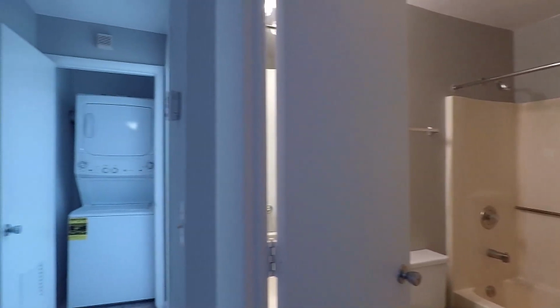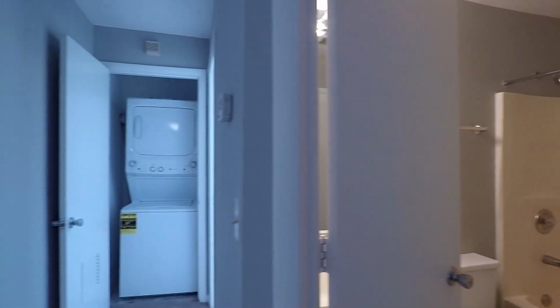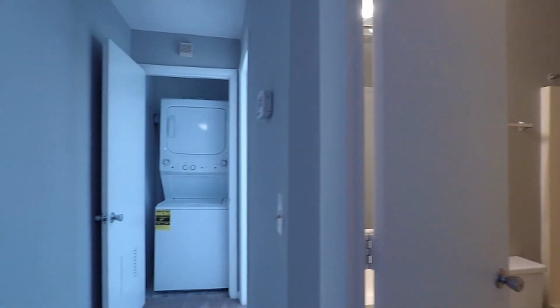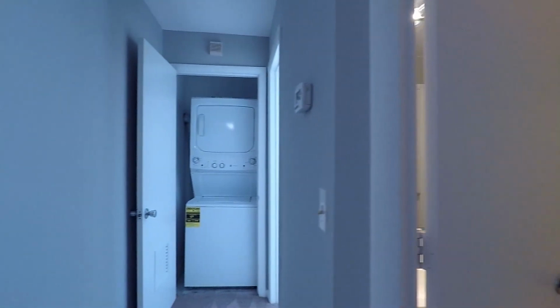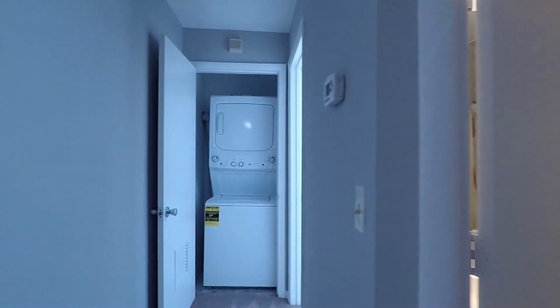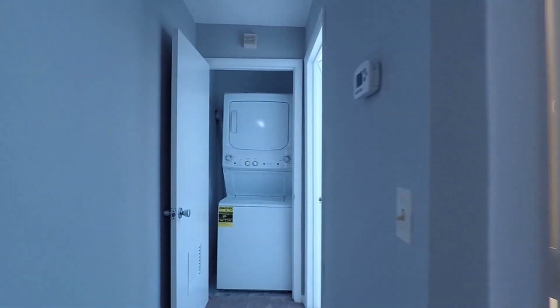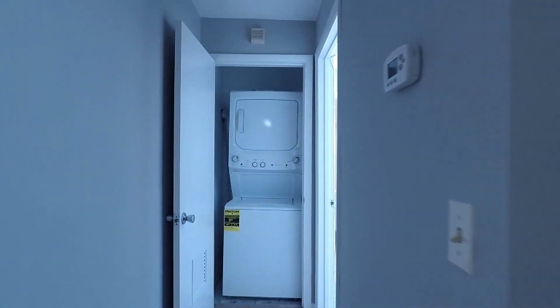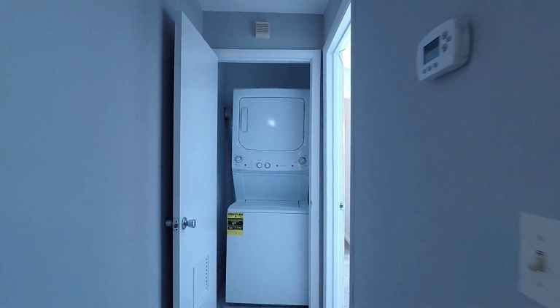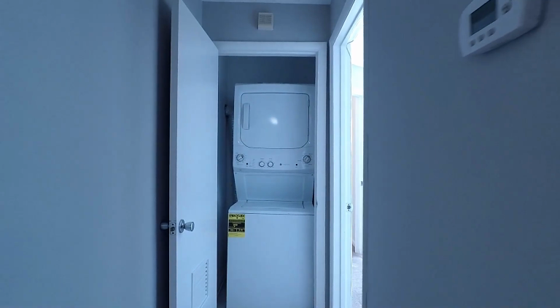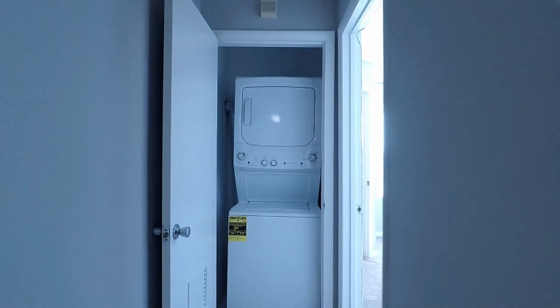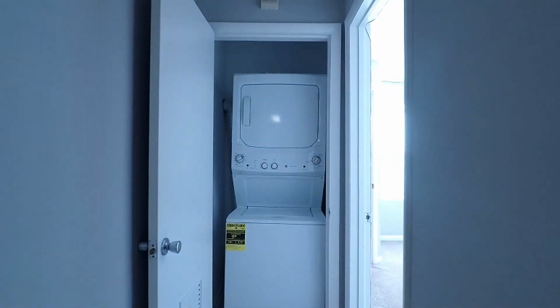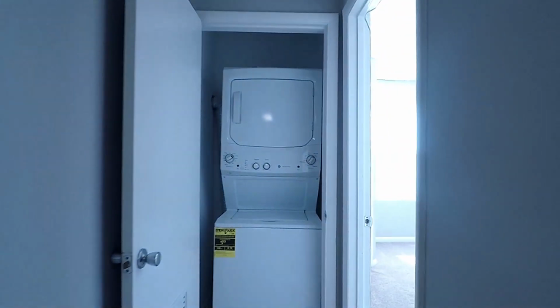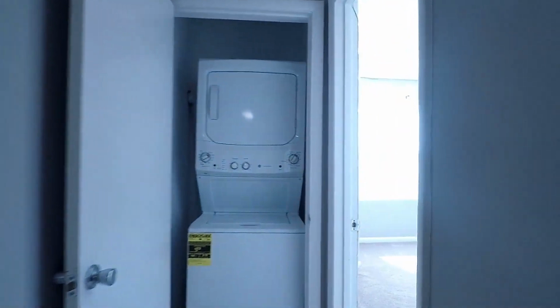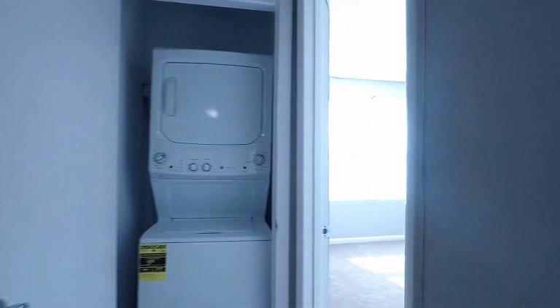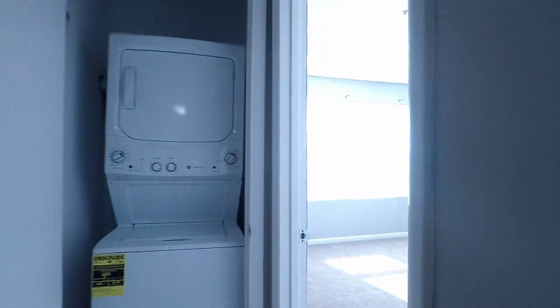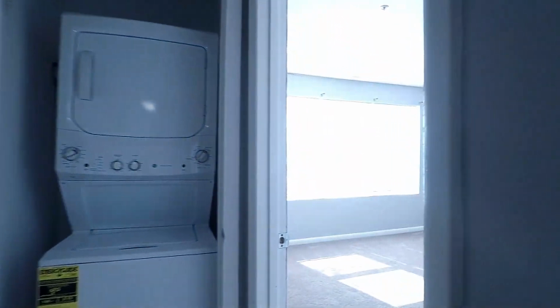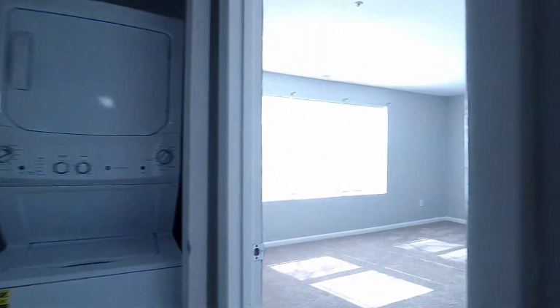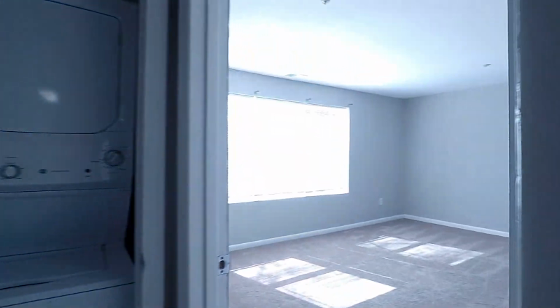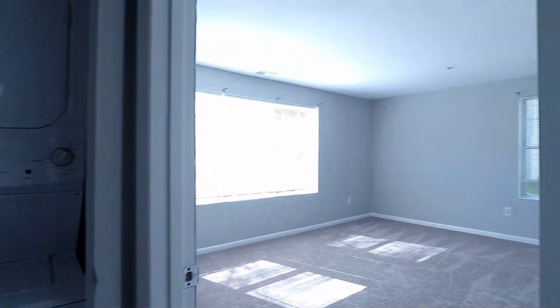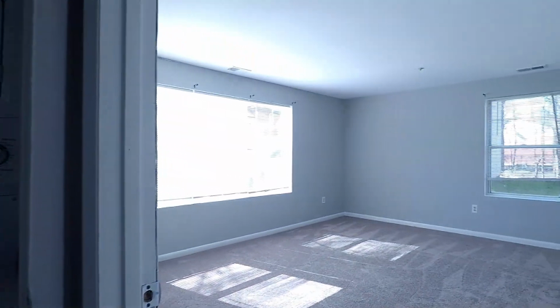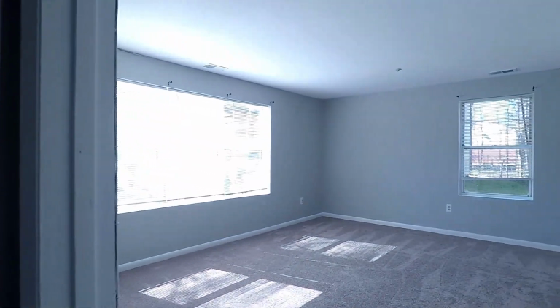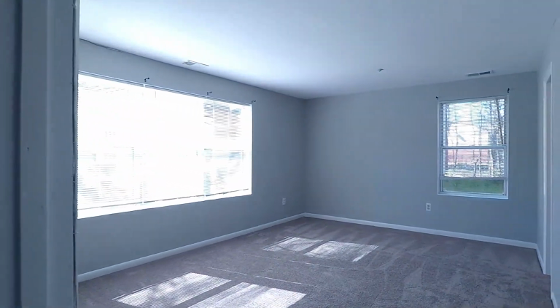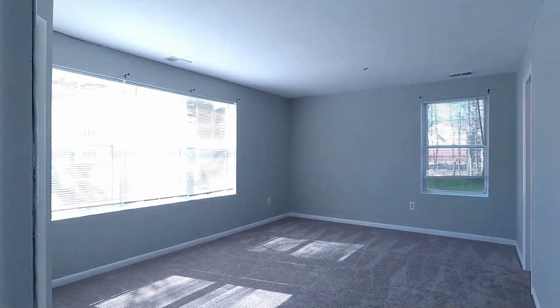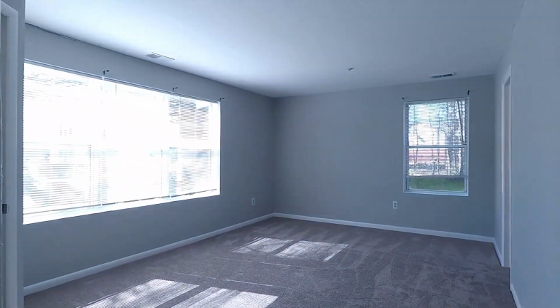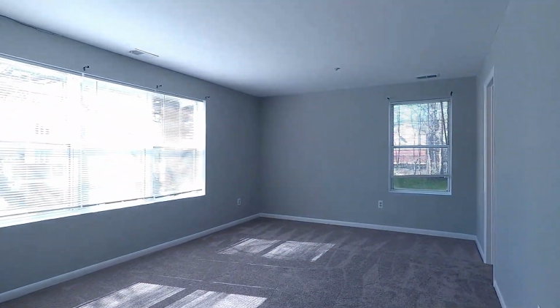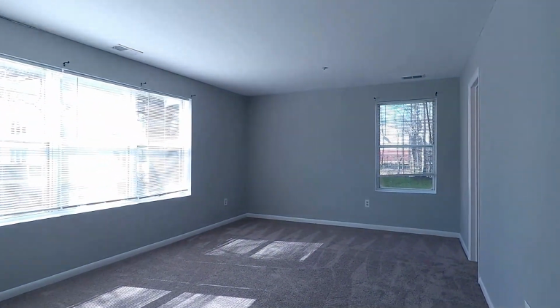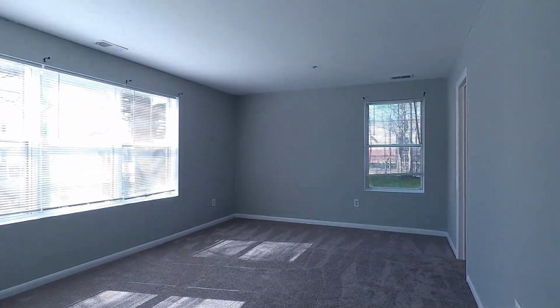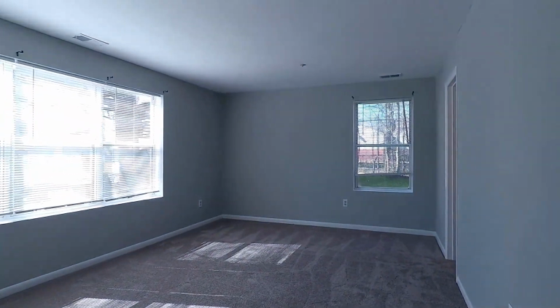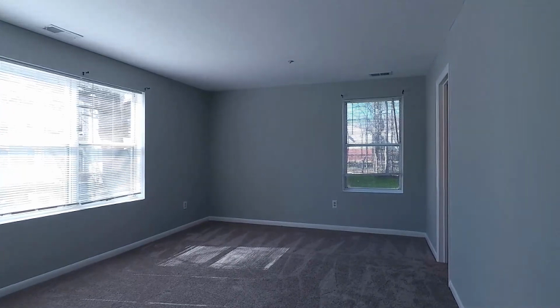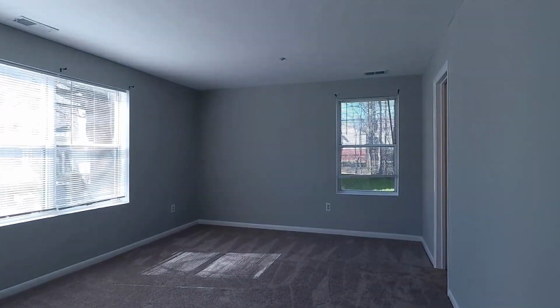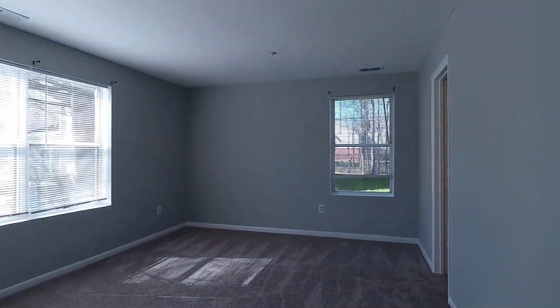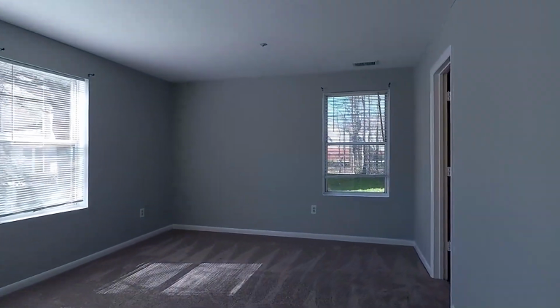On this hallway is your stacked washer and dryer. Turning right is your huge master bedroom with big windows for natural lighting.